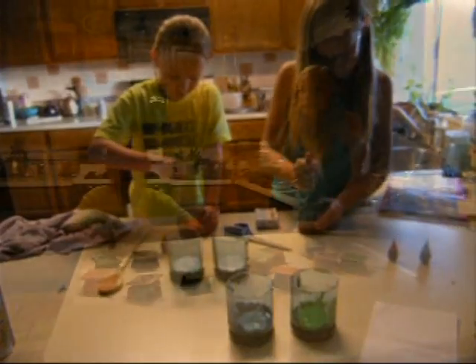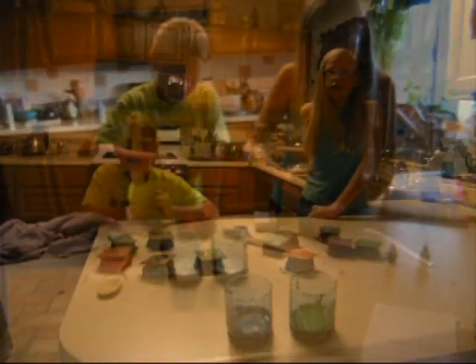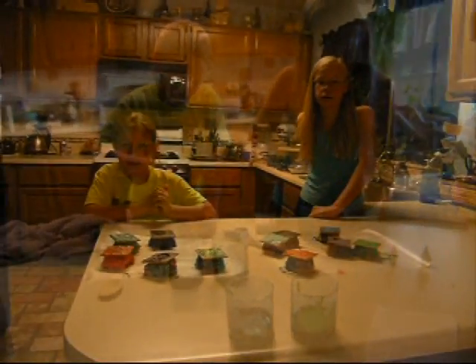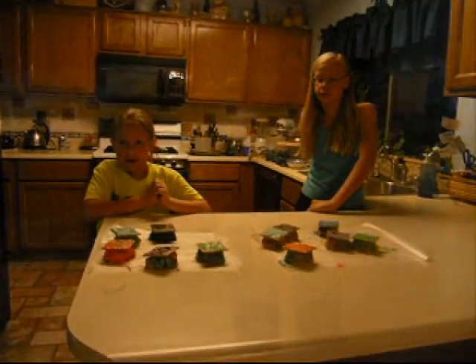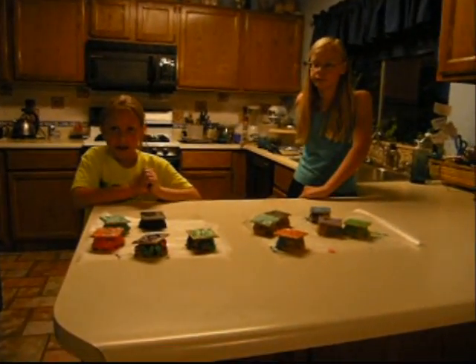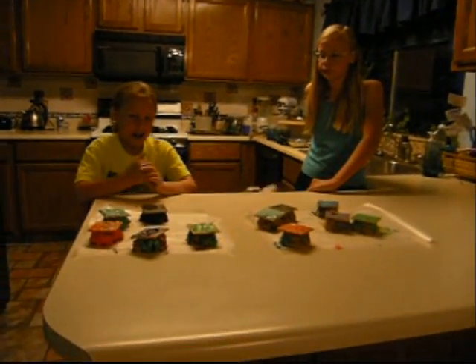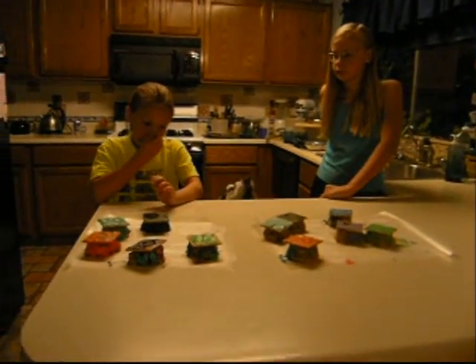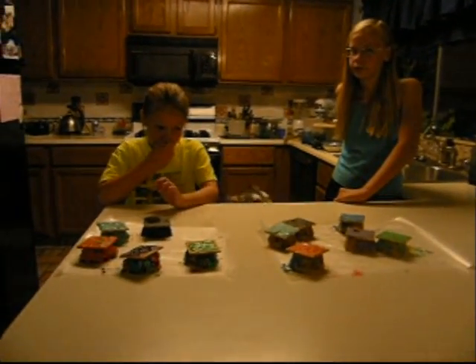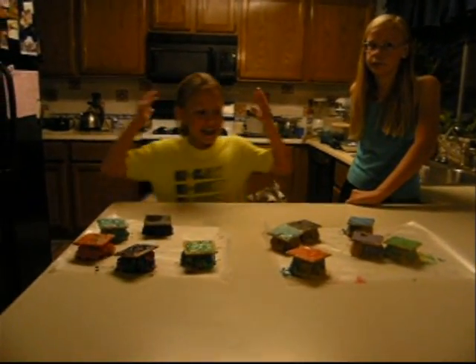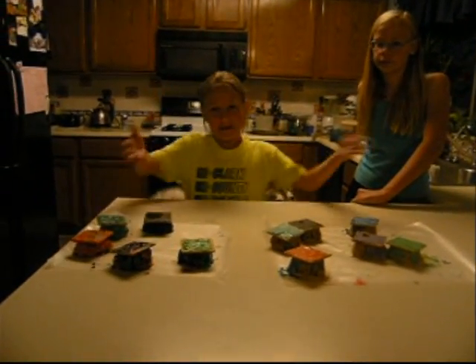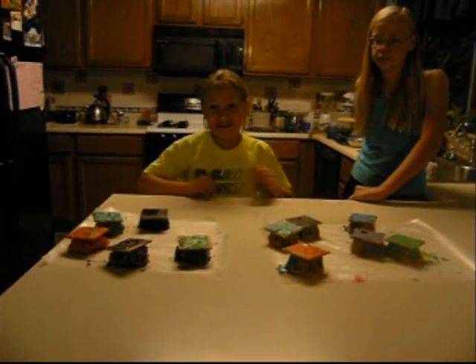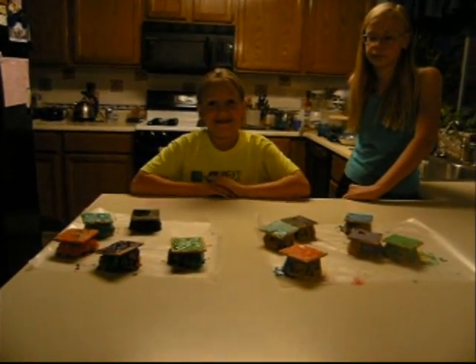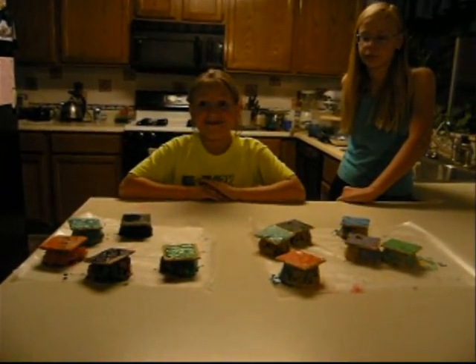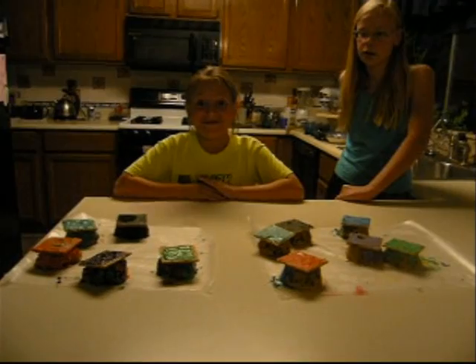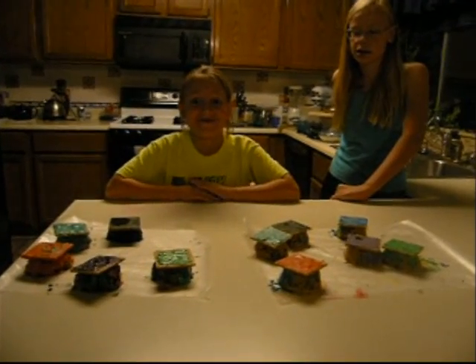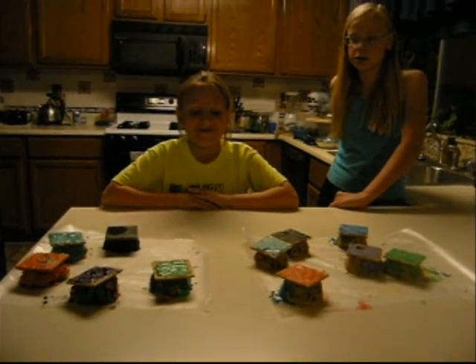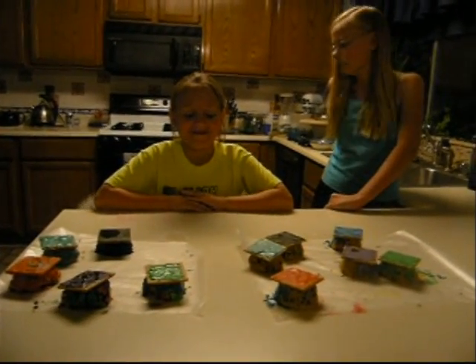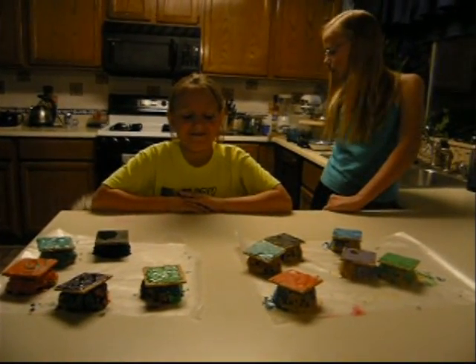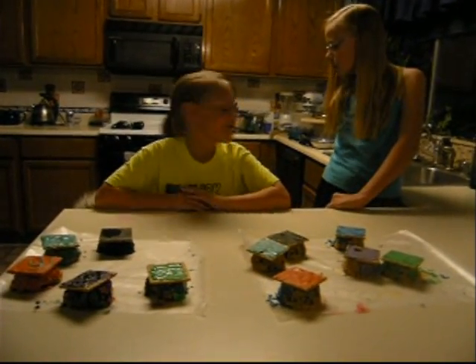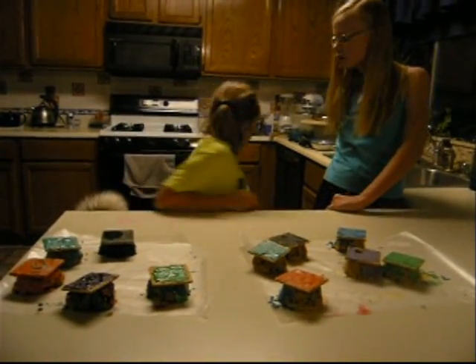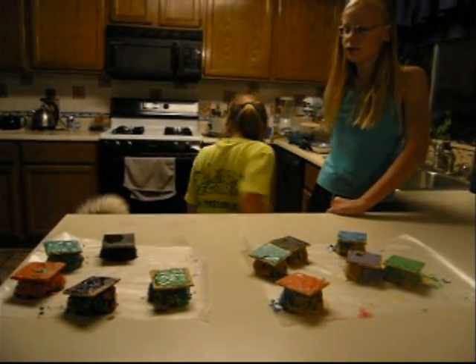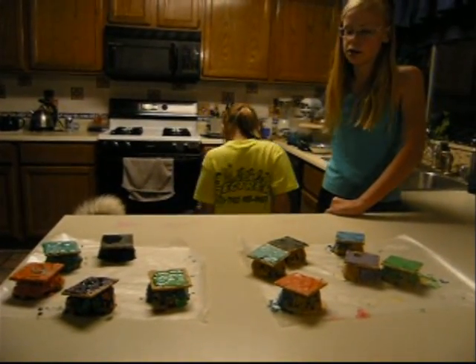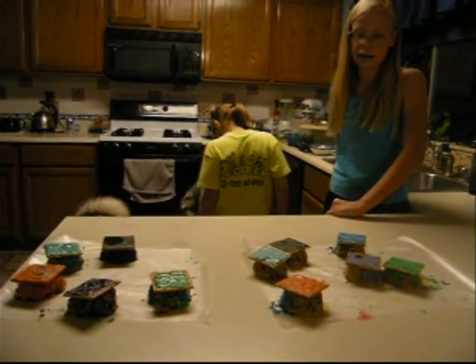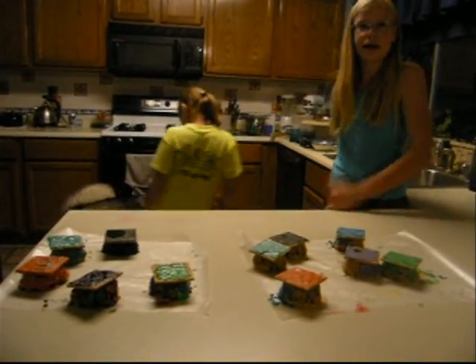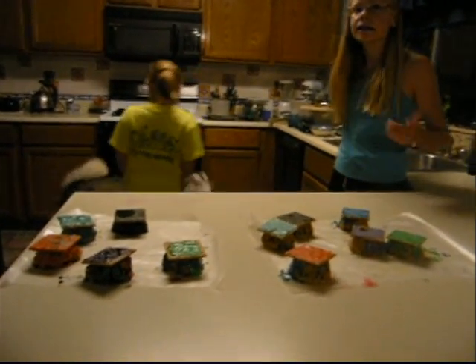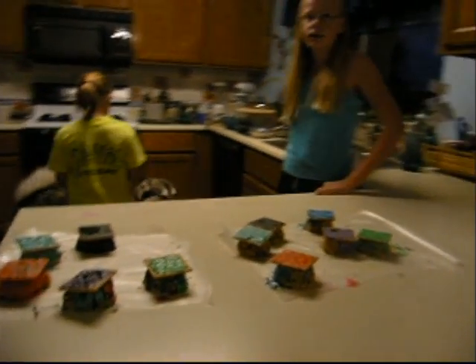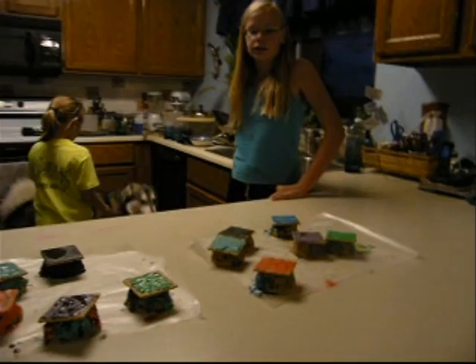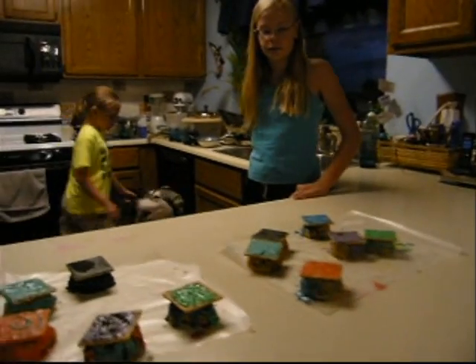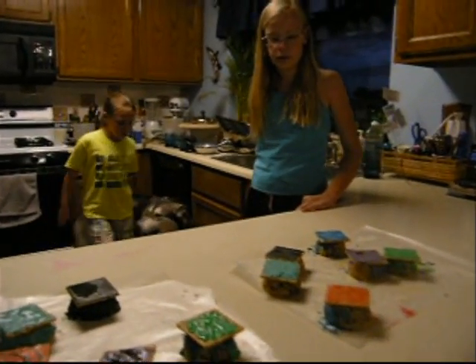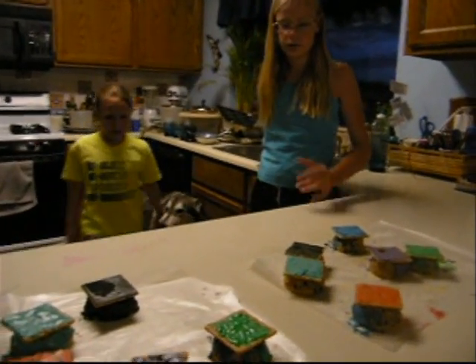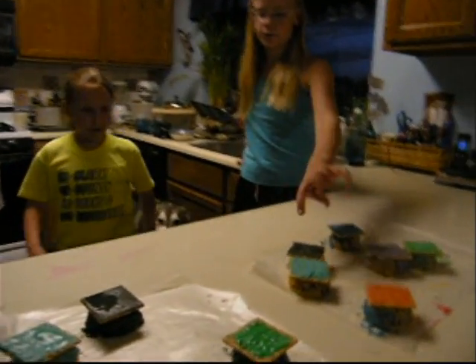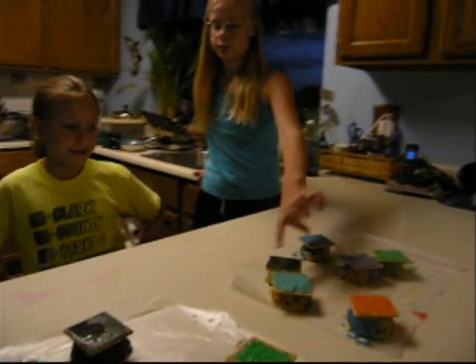Why don't you girls tell me what you have going on? We made tables. Well, actually, they were supposed to be graduation caps, but I can't eat gummy food. They were supposed to be gummy.